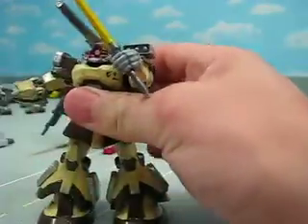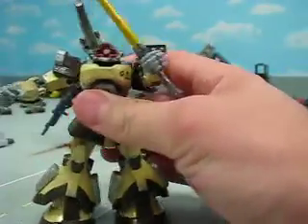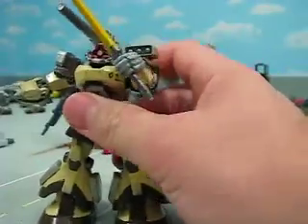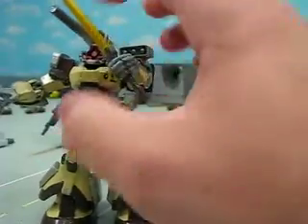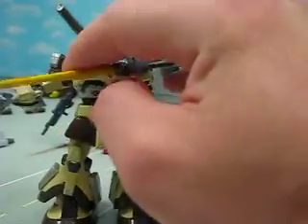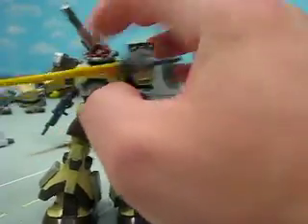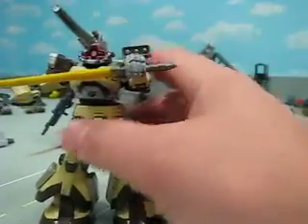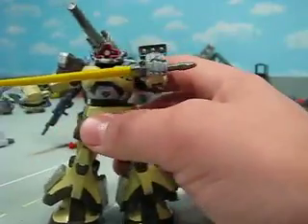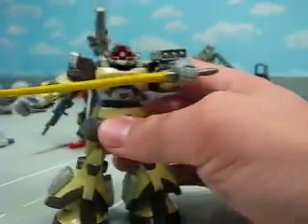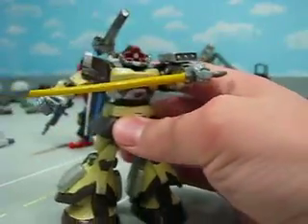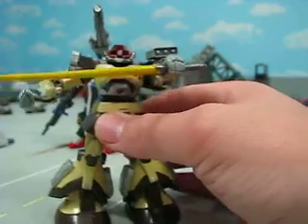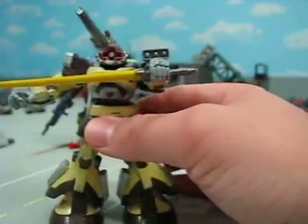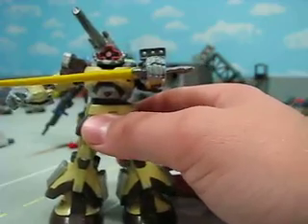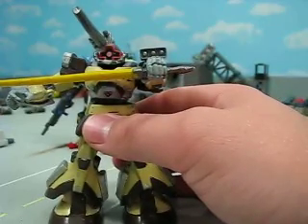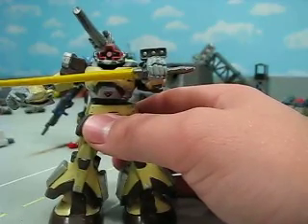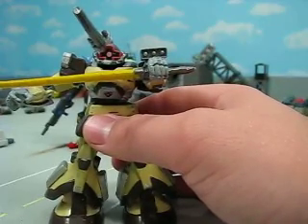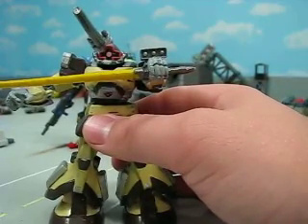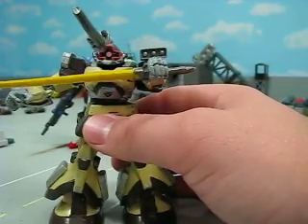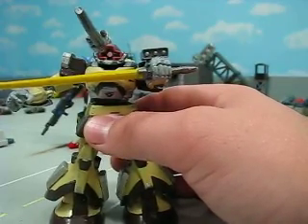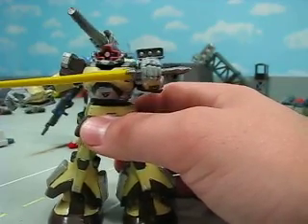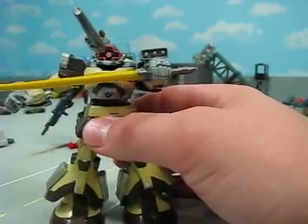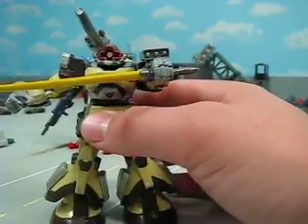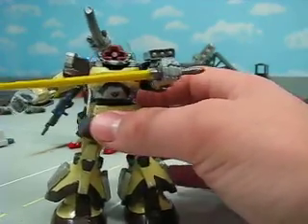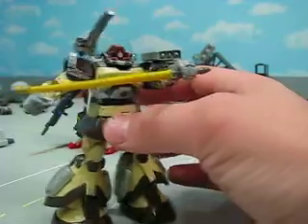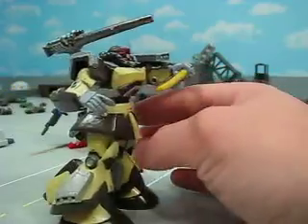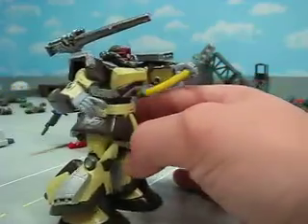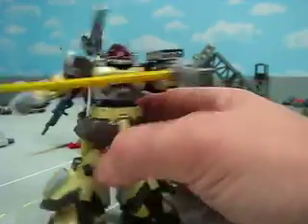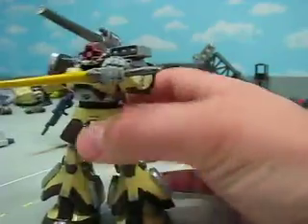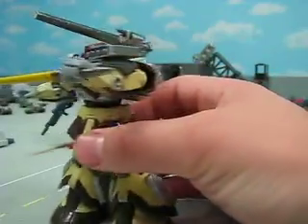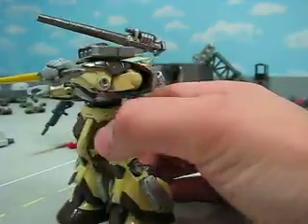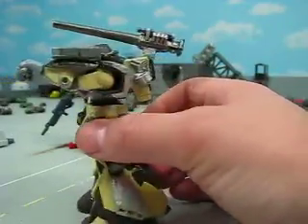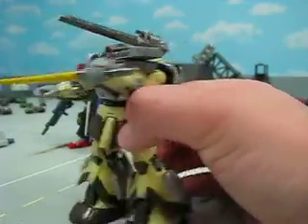I just glued a Zaku 2 backpack on there so it can eject off. Because really, the Dom Cannon is a modified Dom Tropical Test type, basically. If you look at them, they're almost exactly the same except for the backpack.